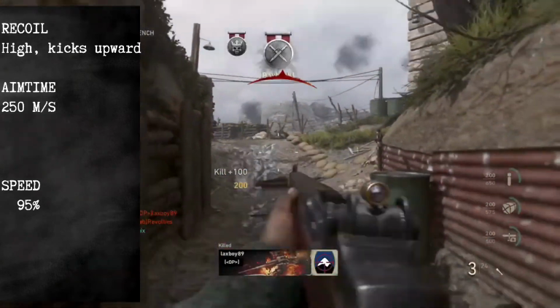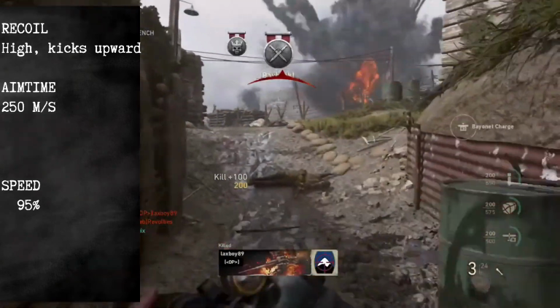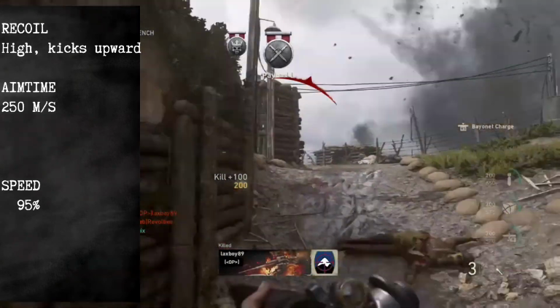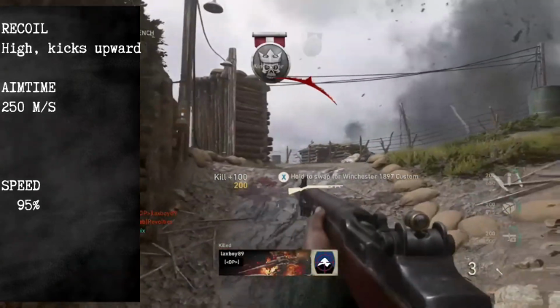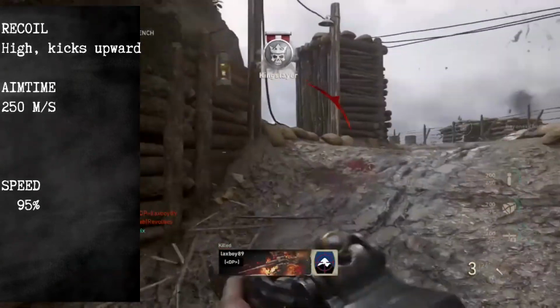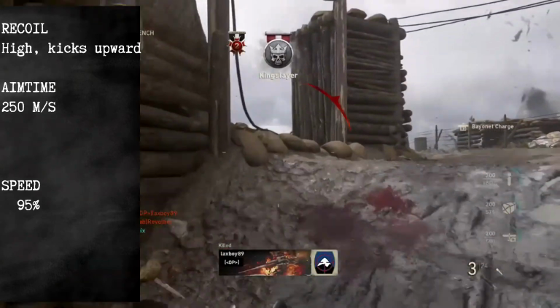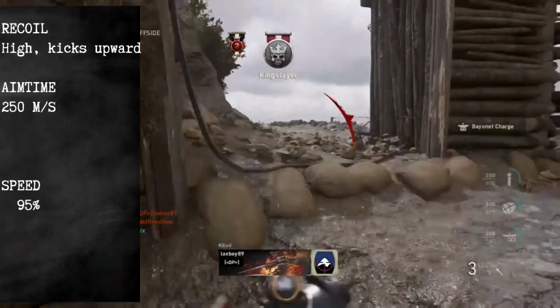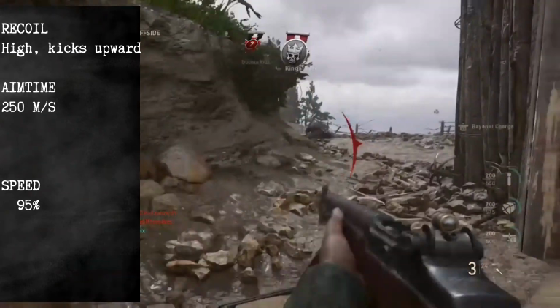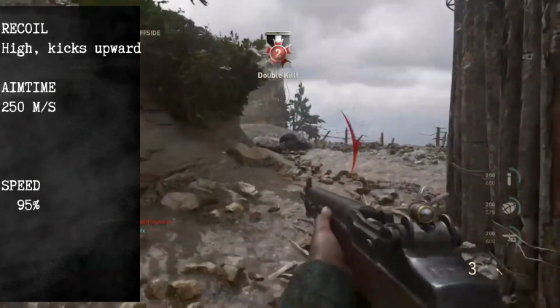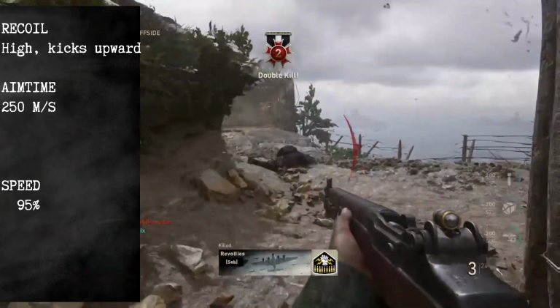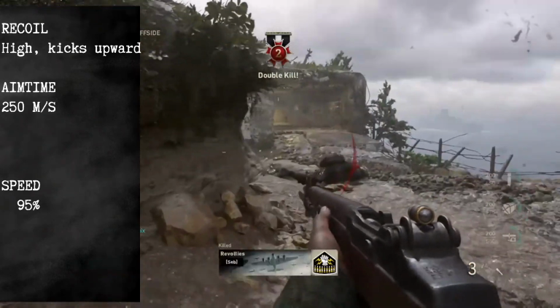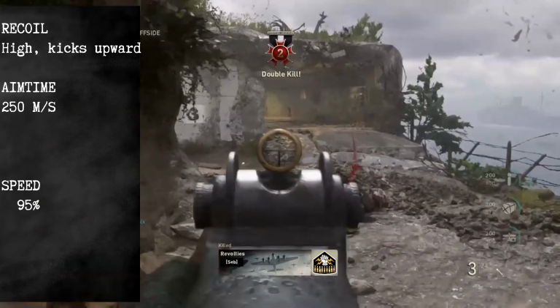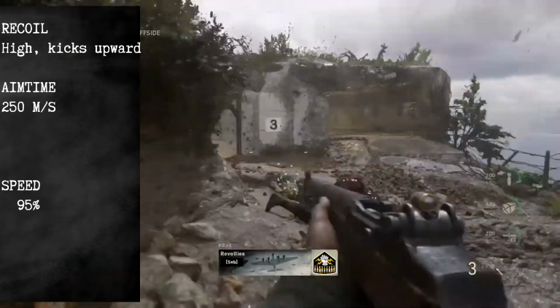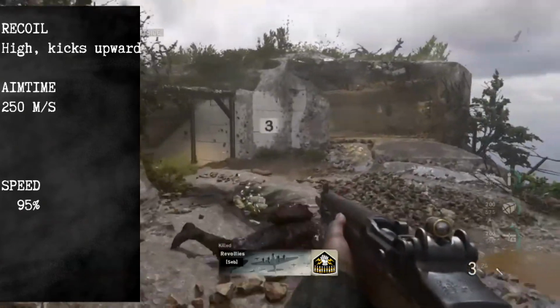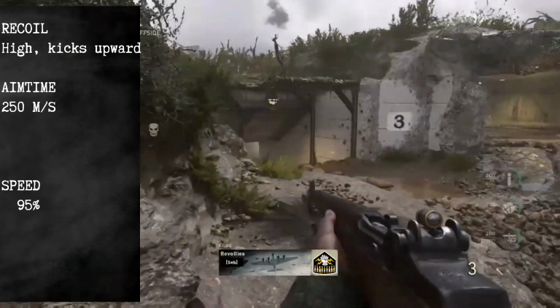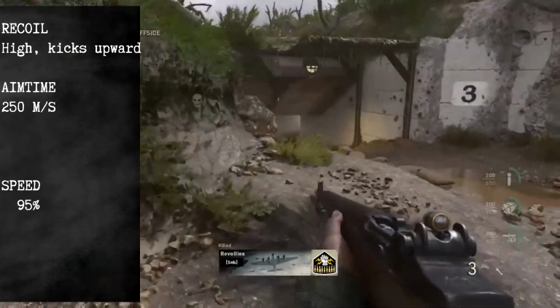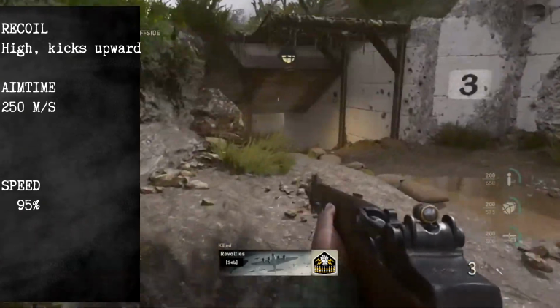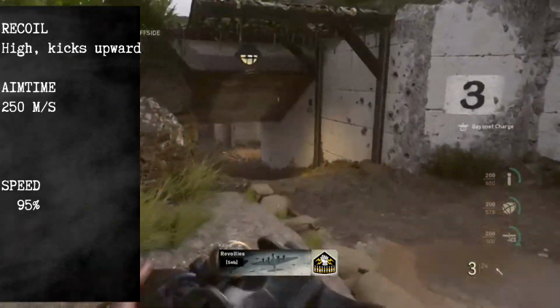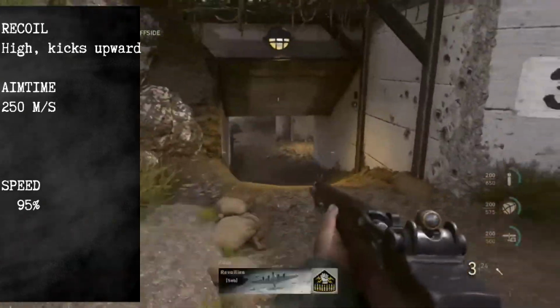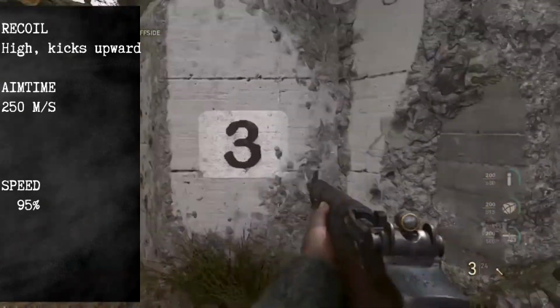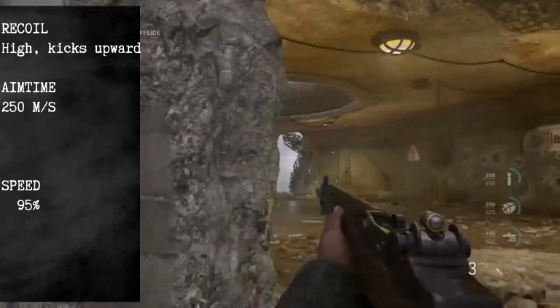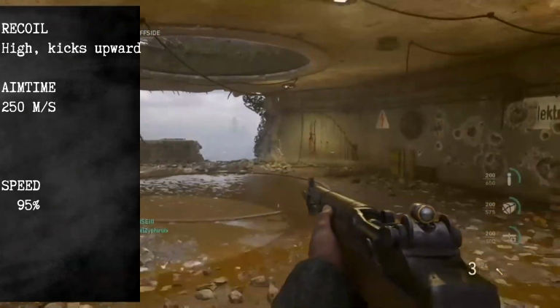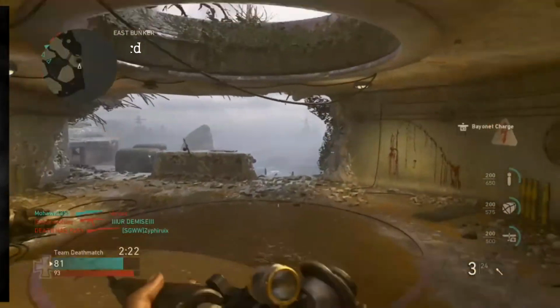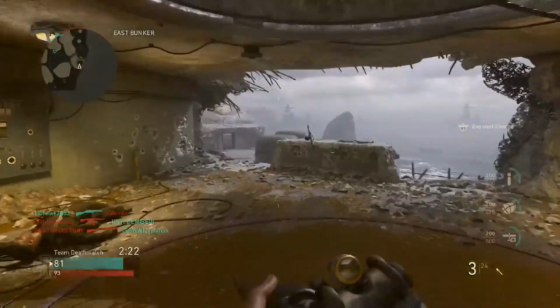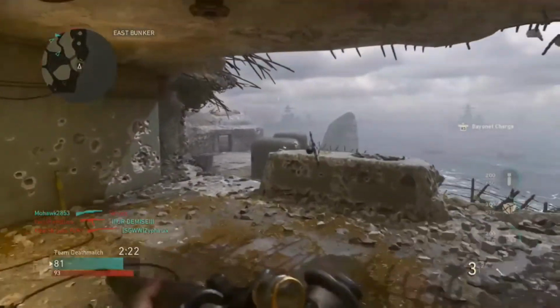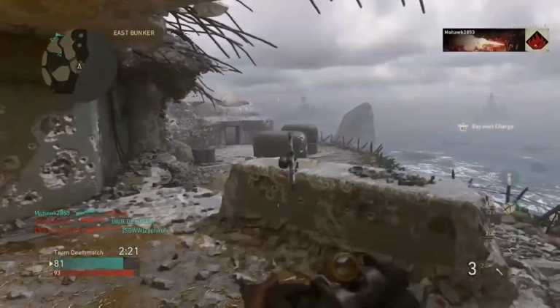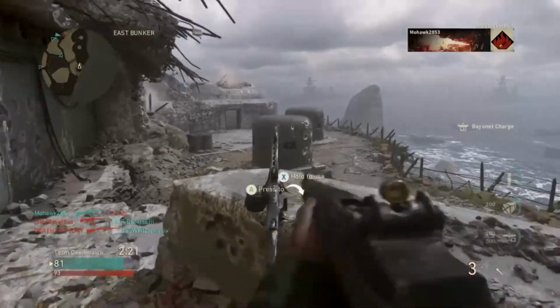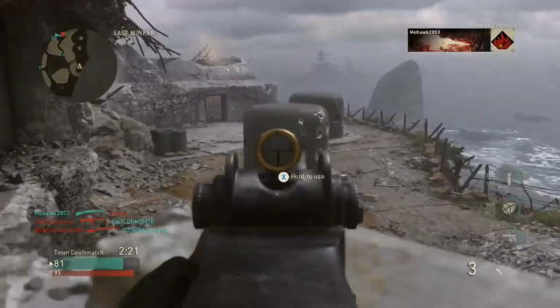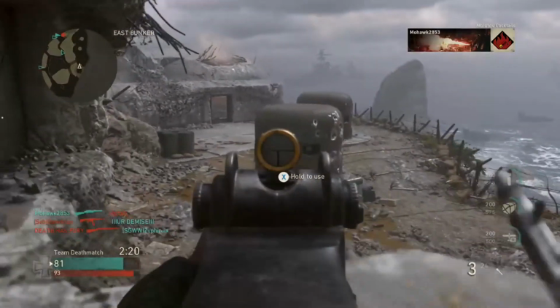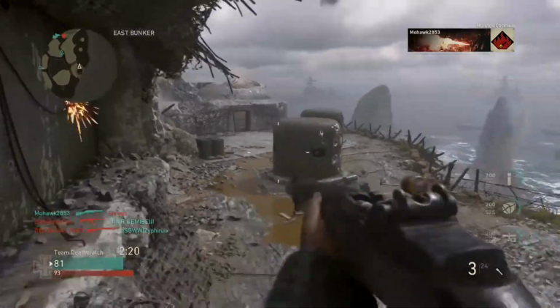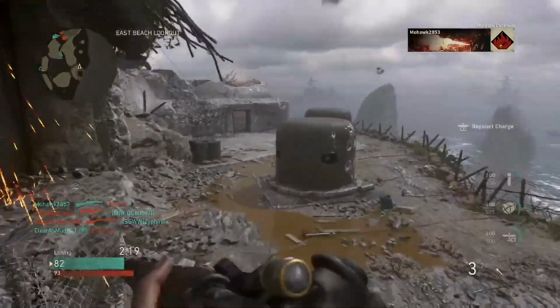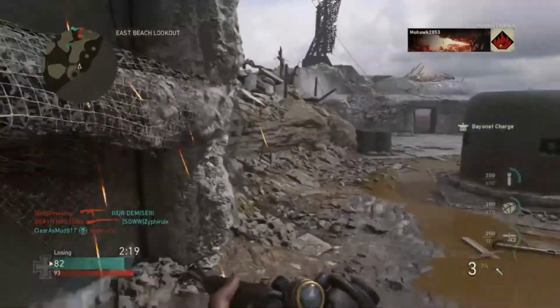Your aim time is at the default at 250 milliseconds, and your speed is as quick as the others at 95% of the base speed, which is default too.